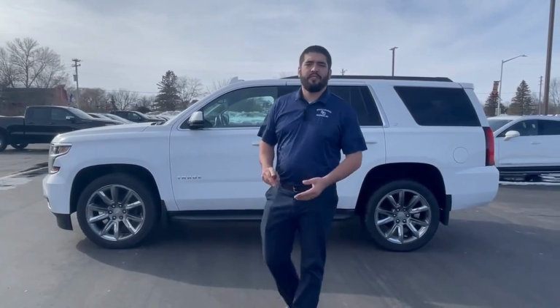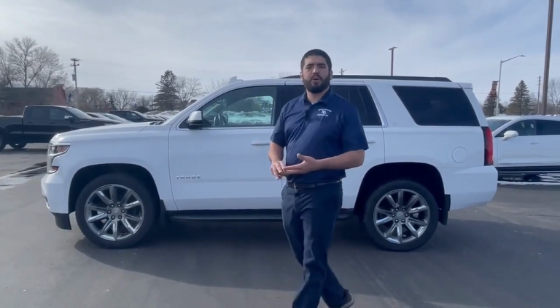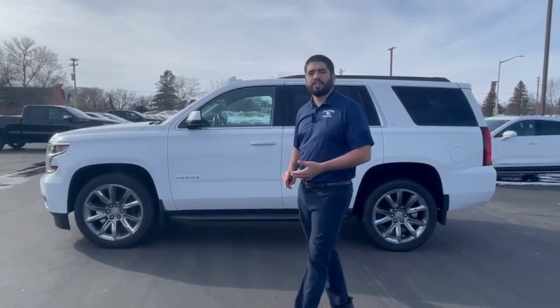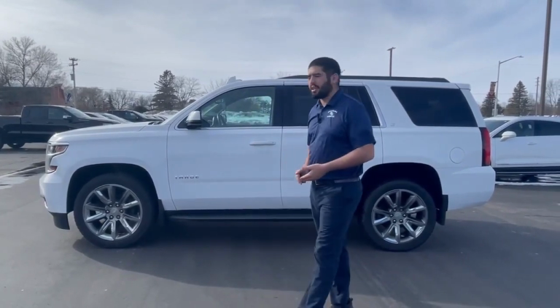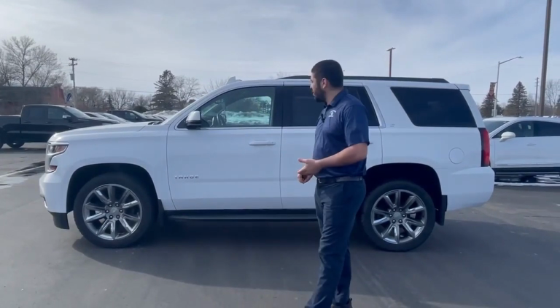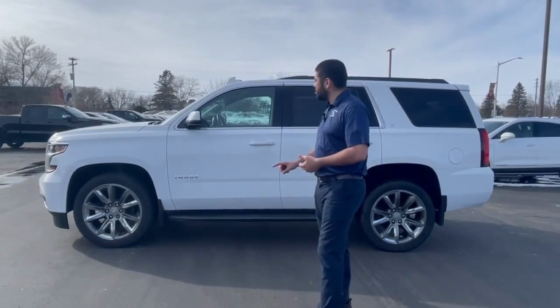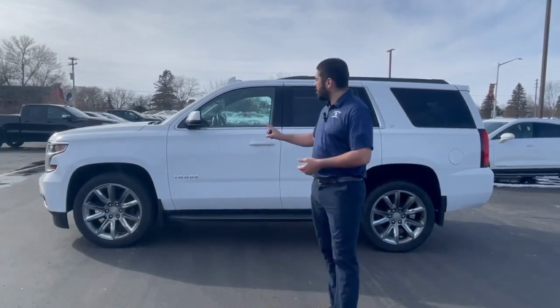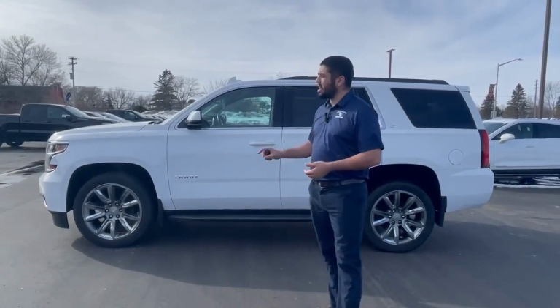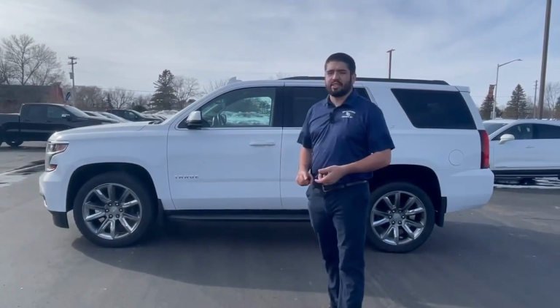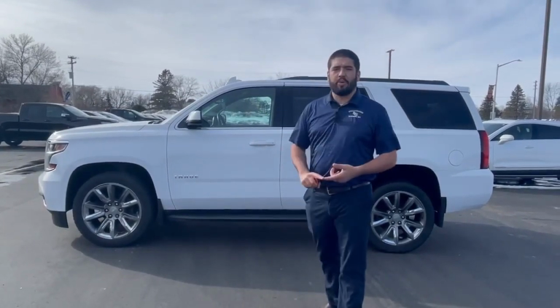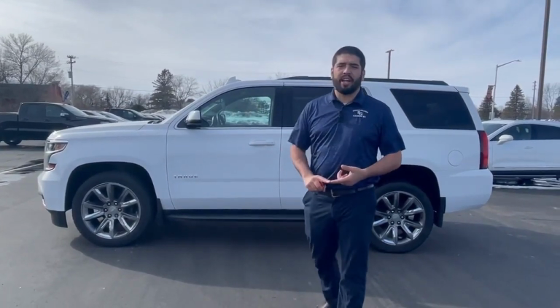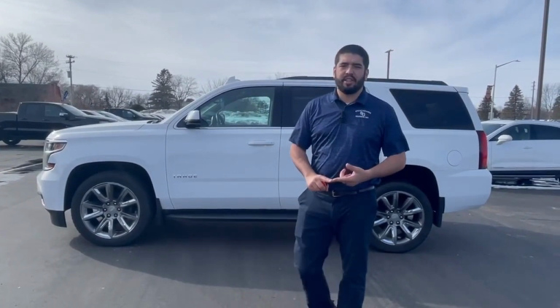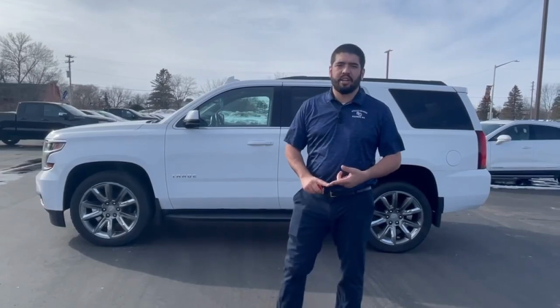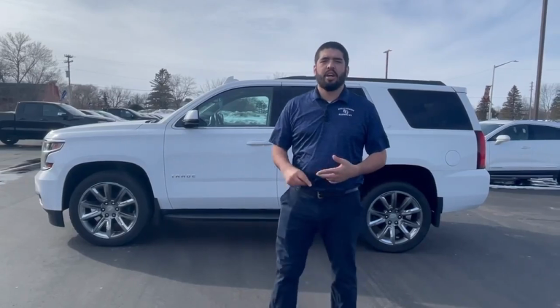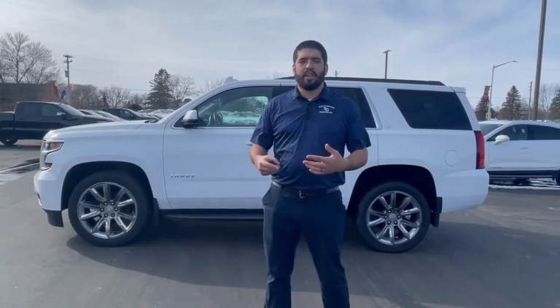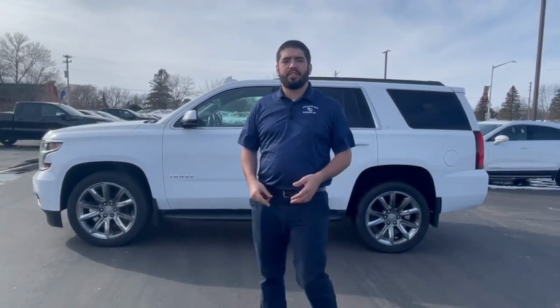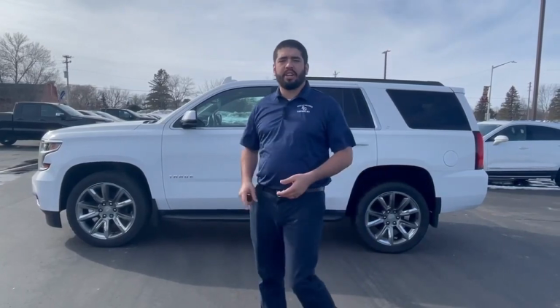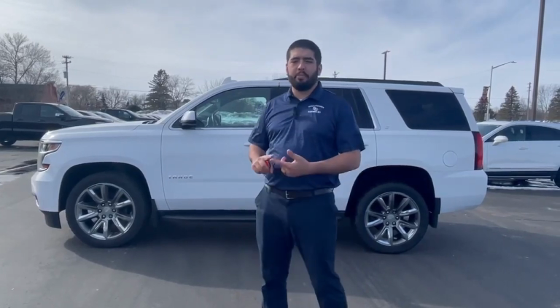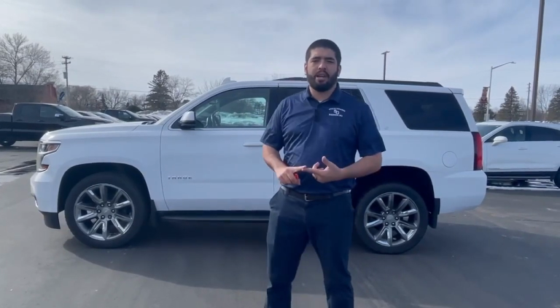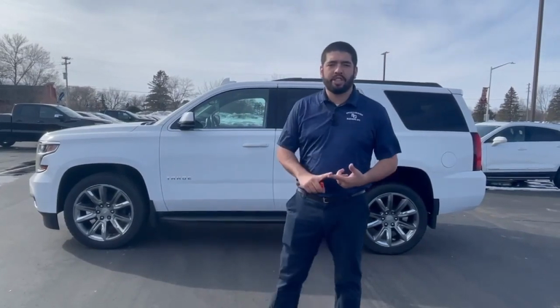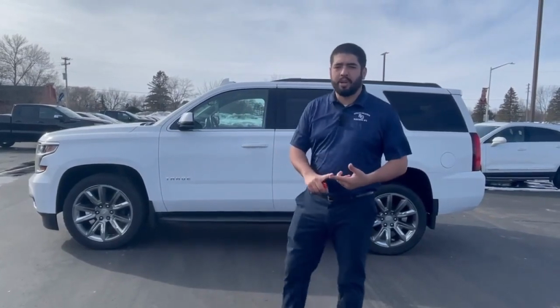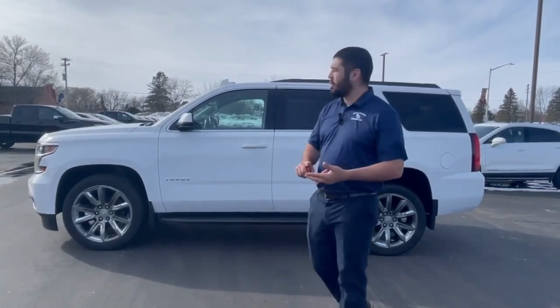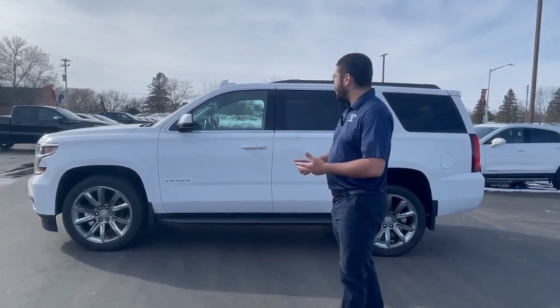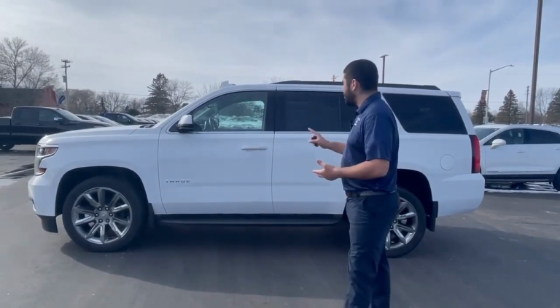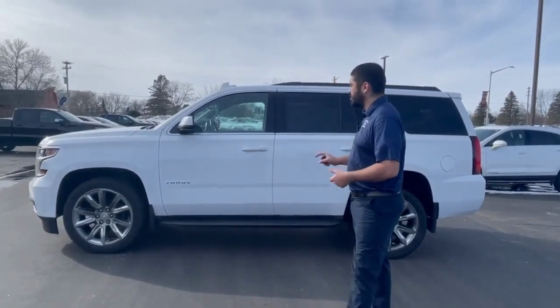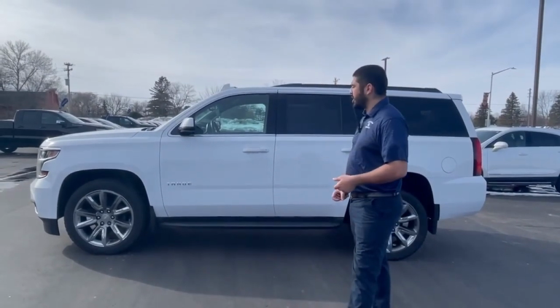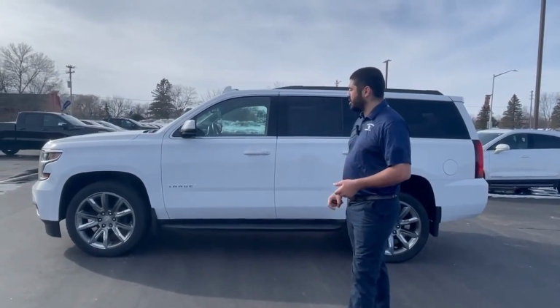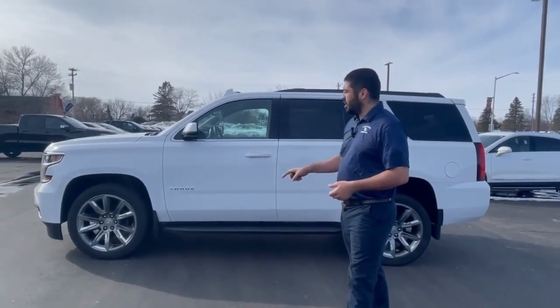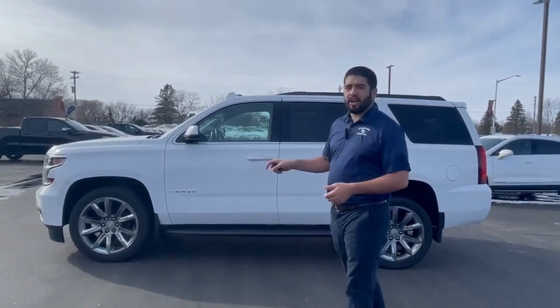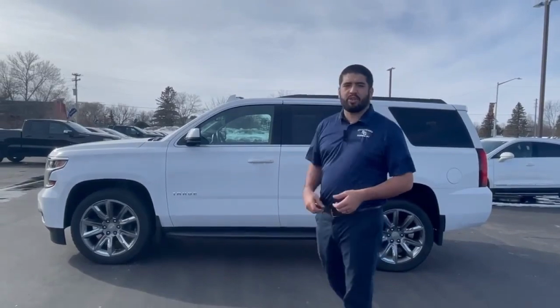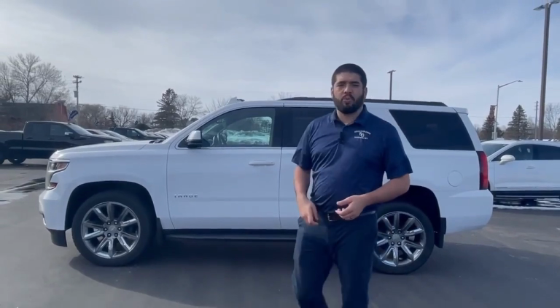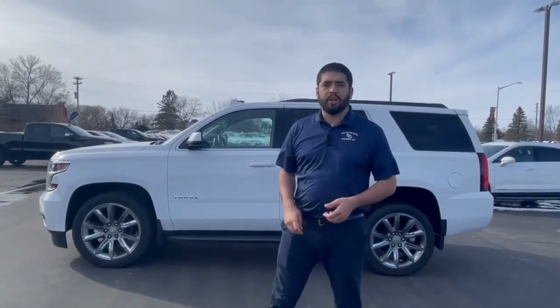A few cool things about this vehicle. It's got the Summit White exterior. With the LT, you're going to get body matching mirrors, body matching door handles, and you've got the chrome wheels.